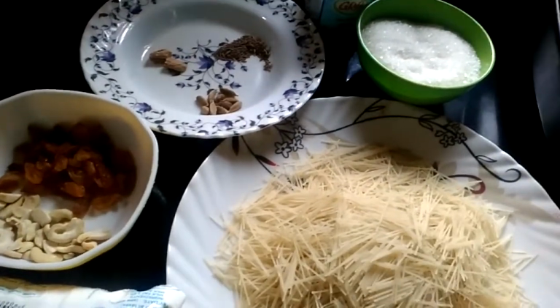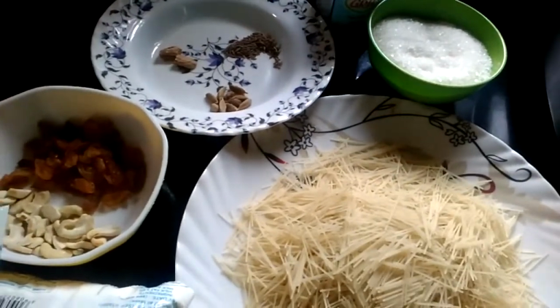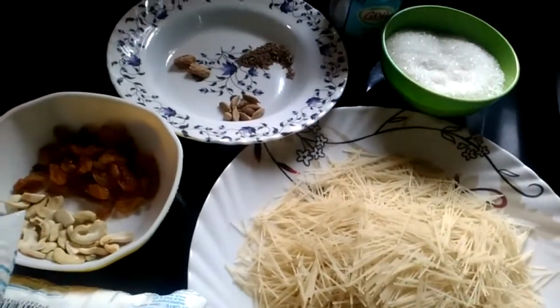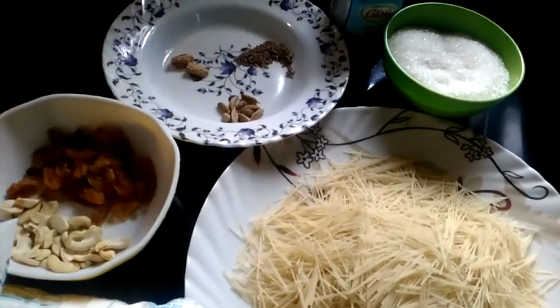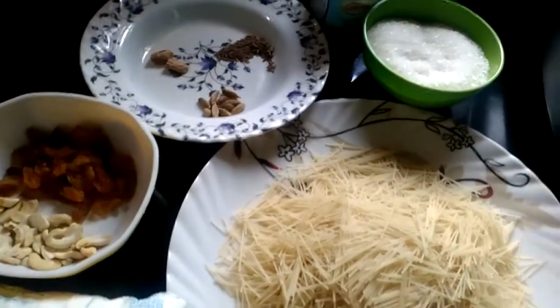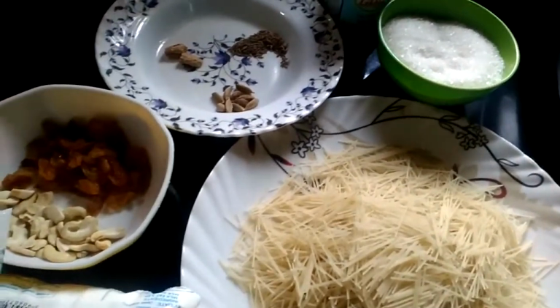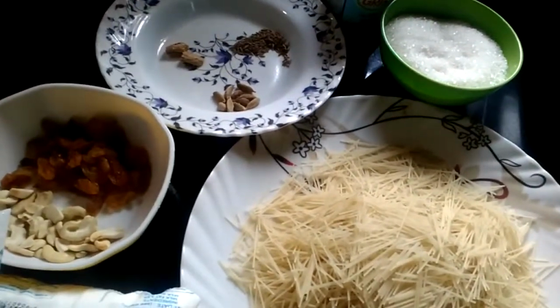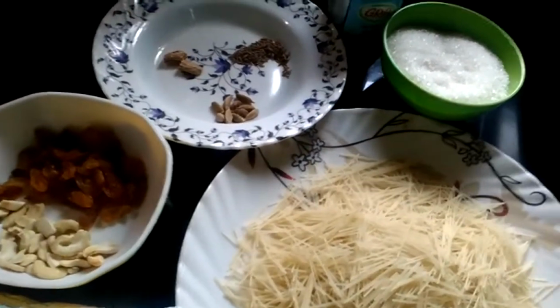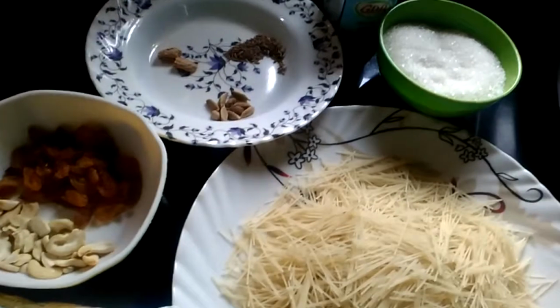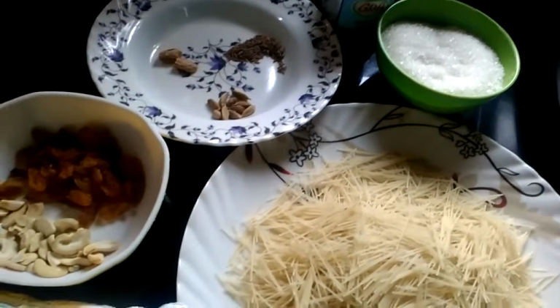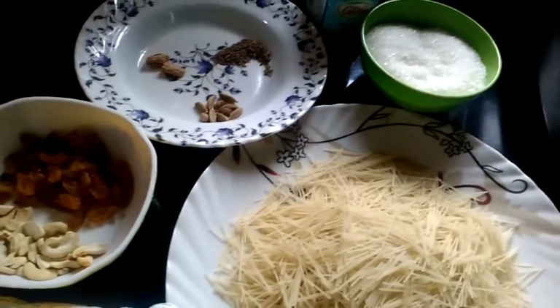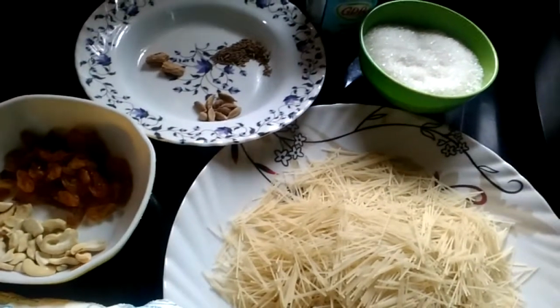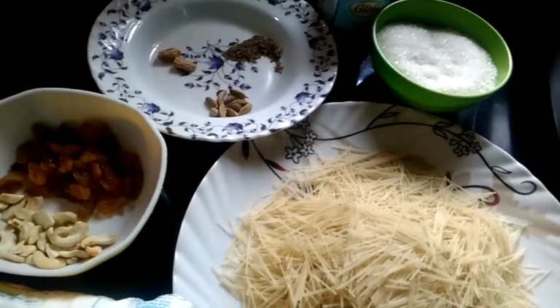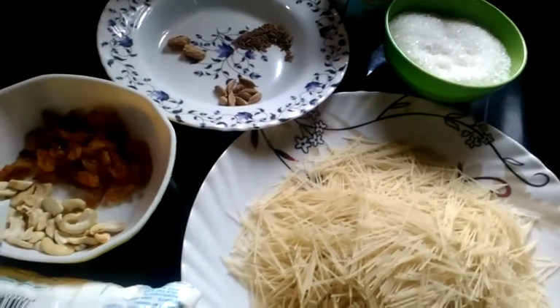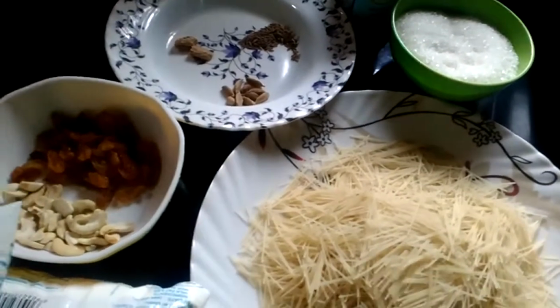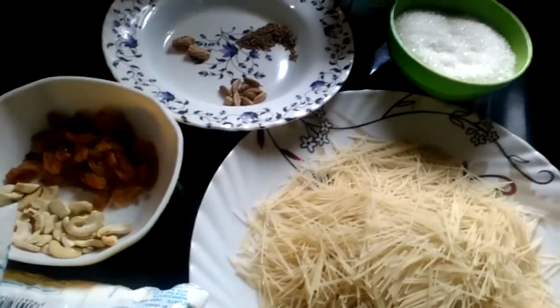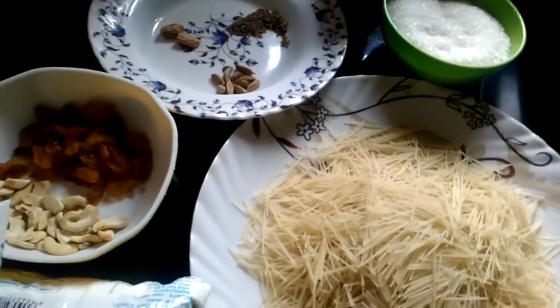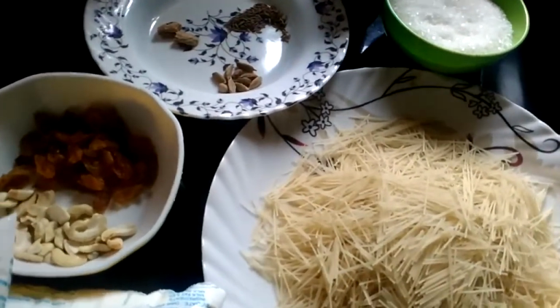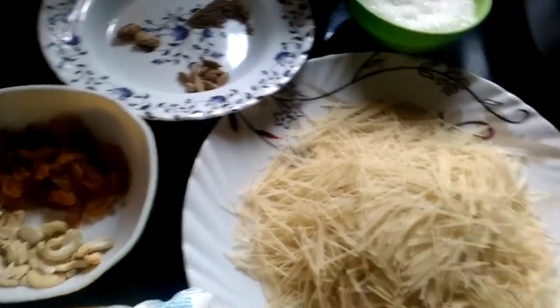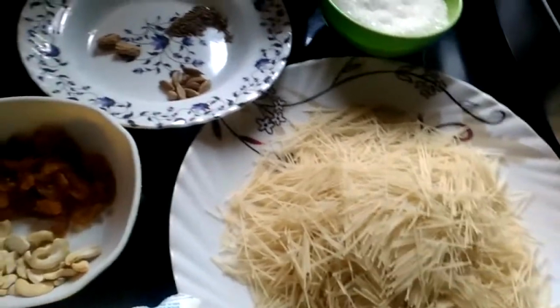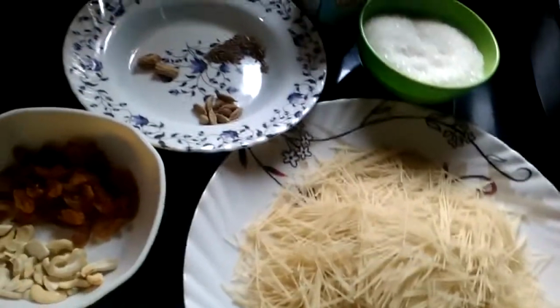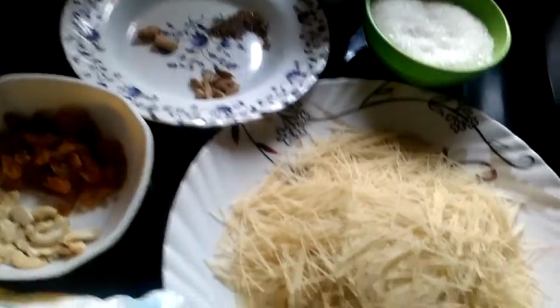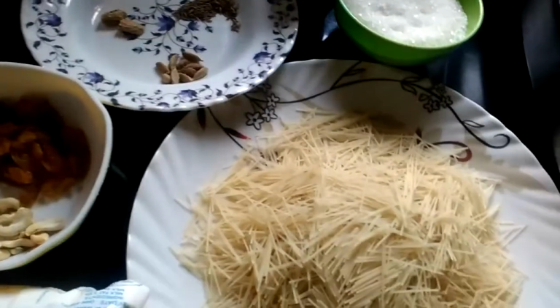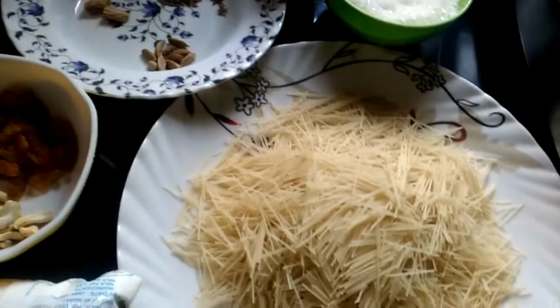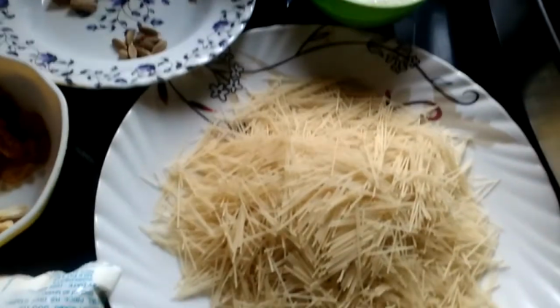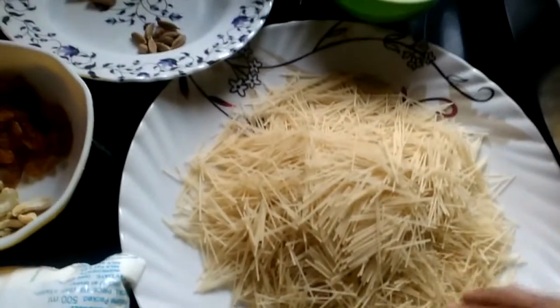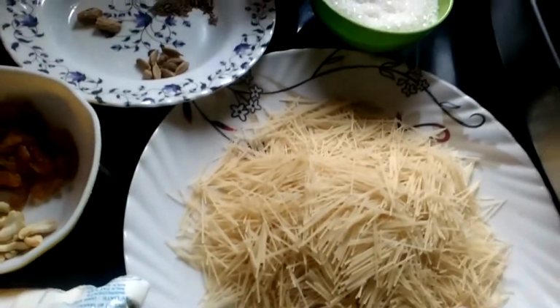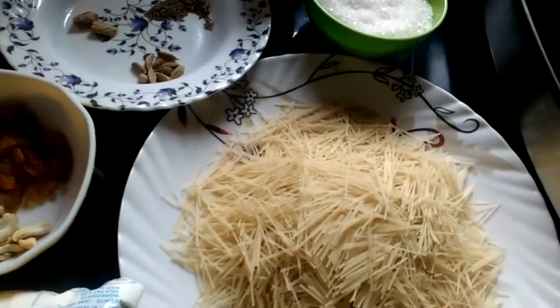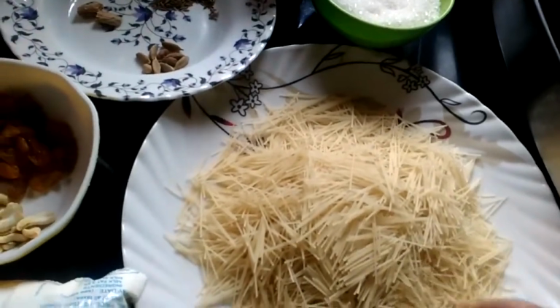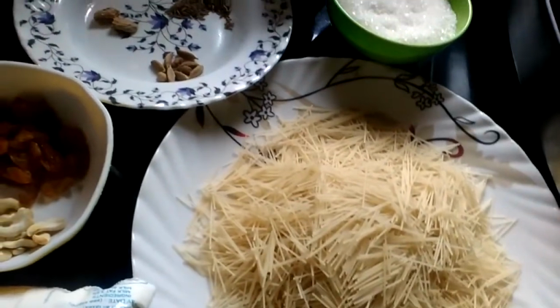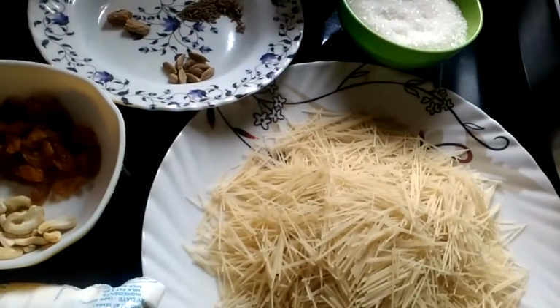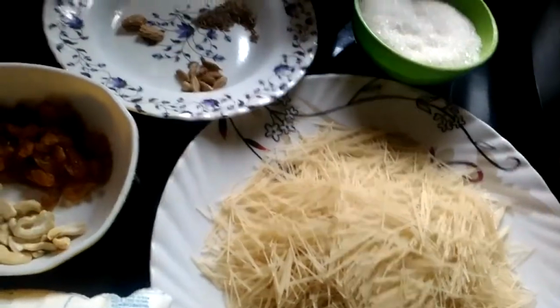I will eat this for a long time. I am going to eat this for a long time.